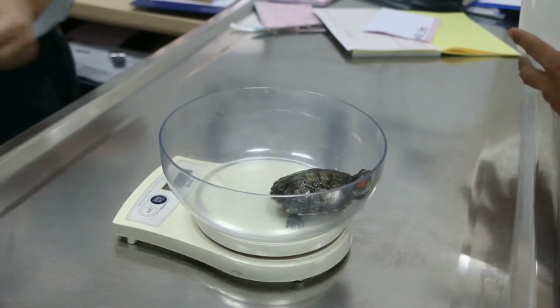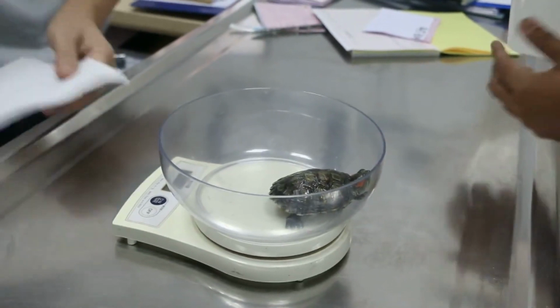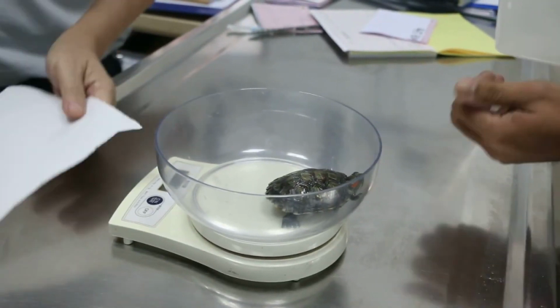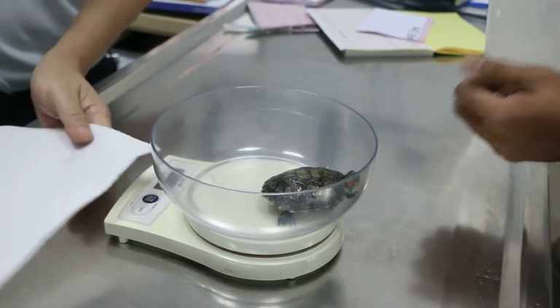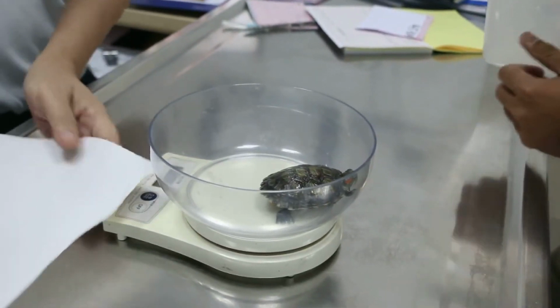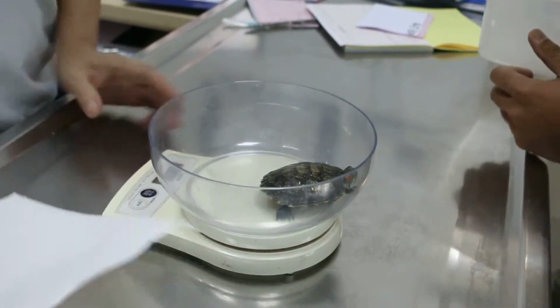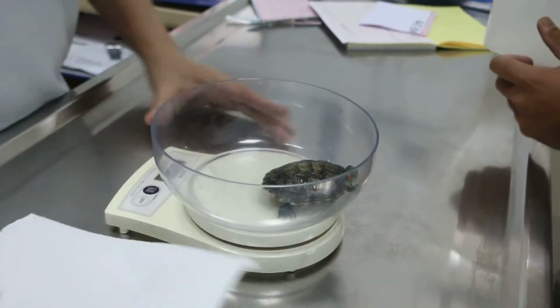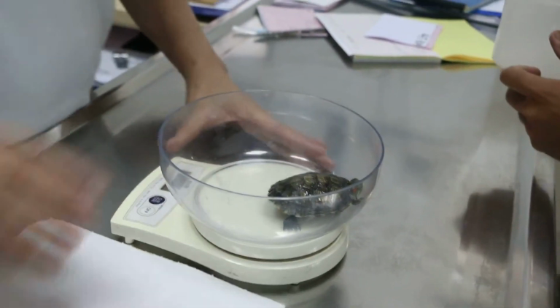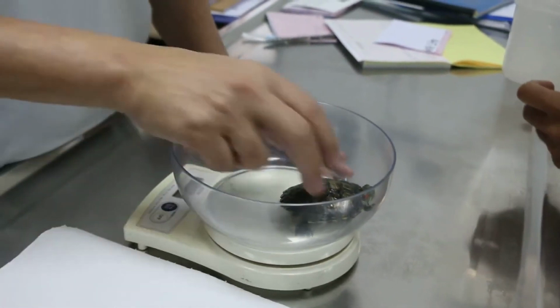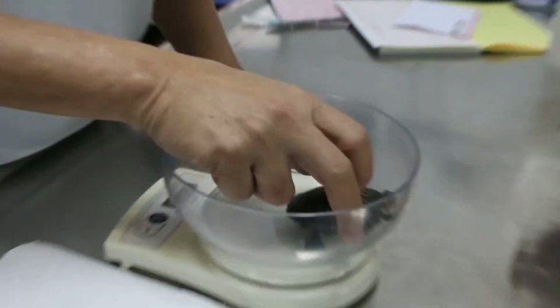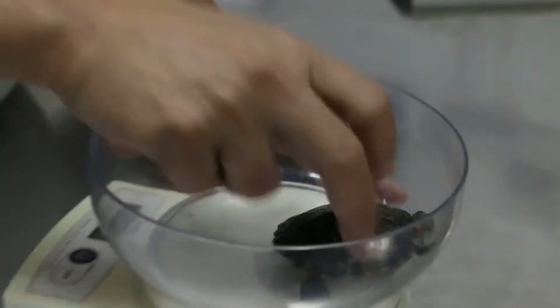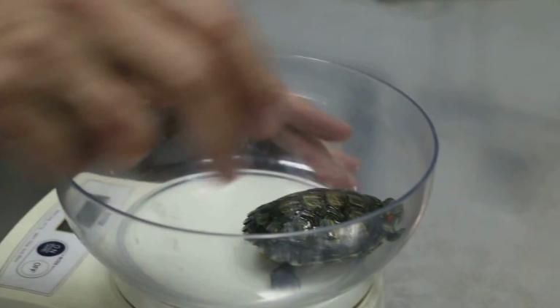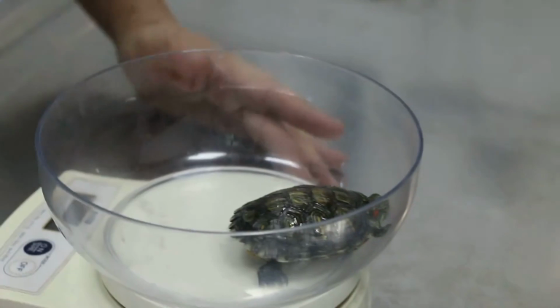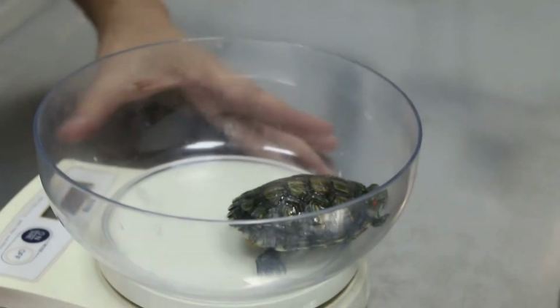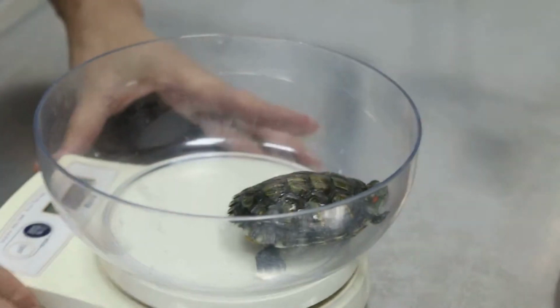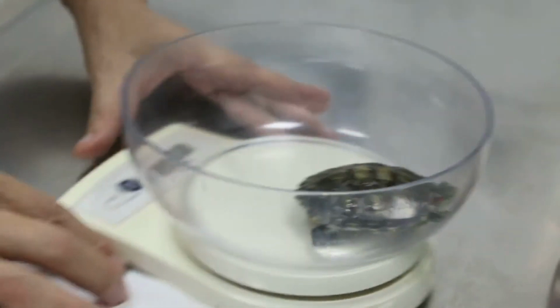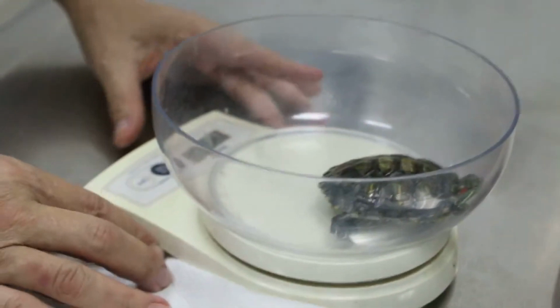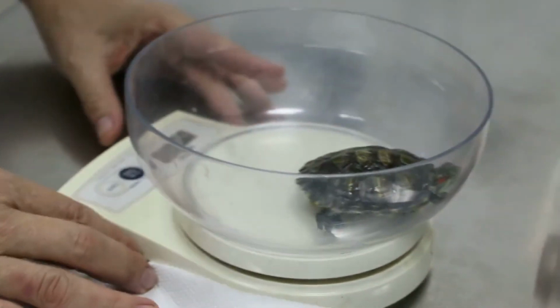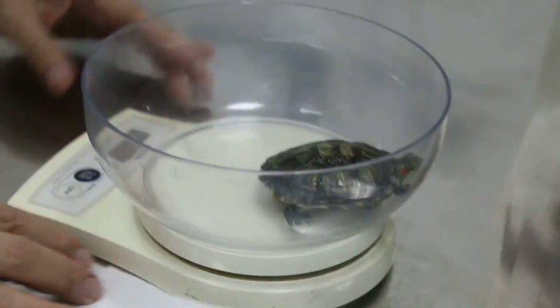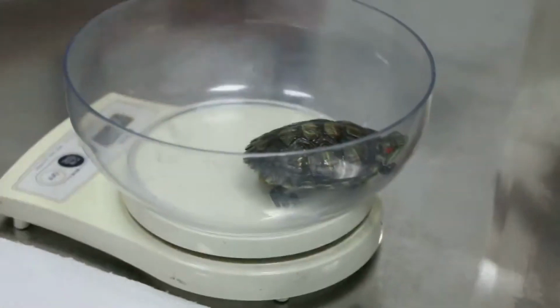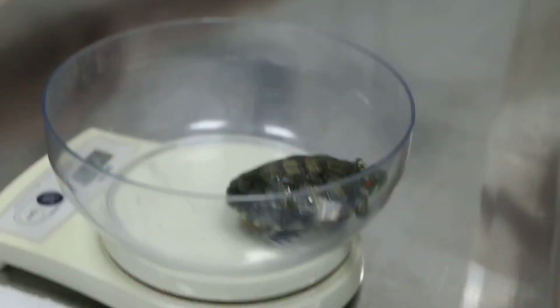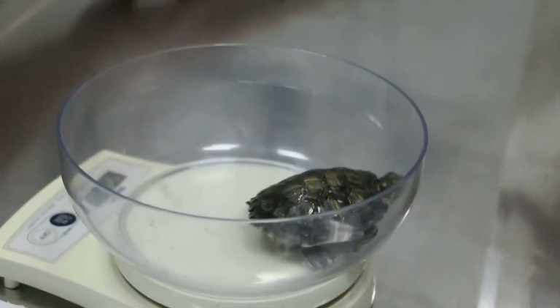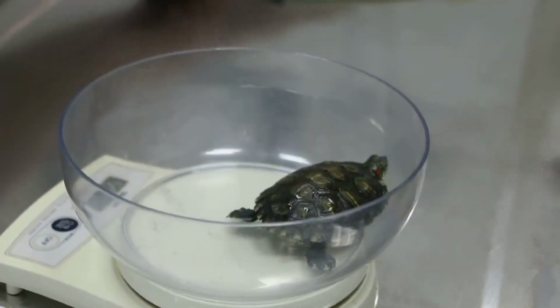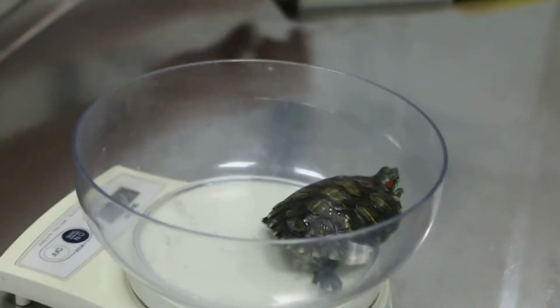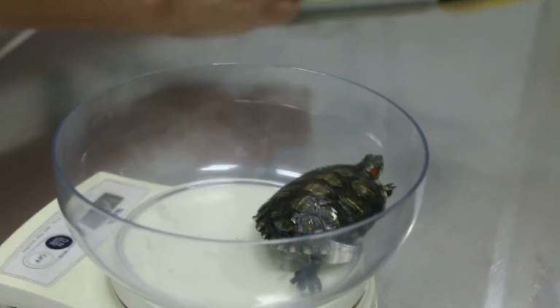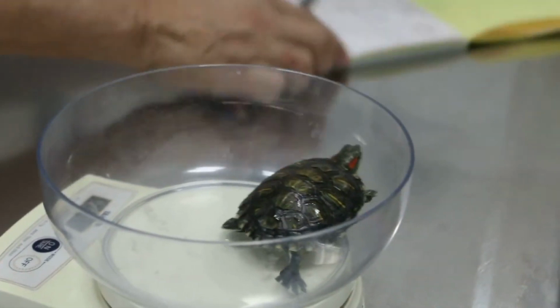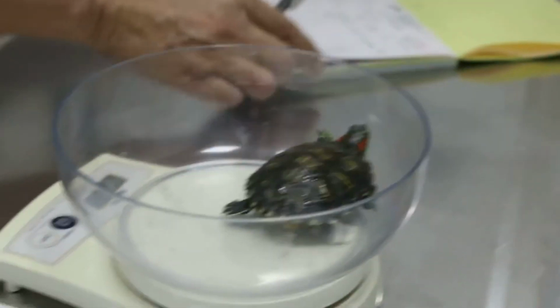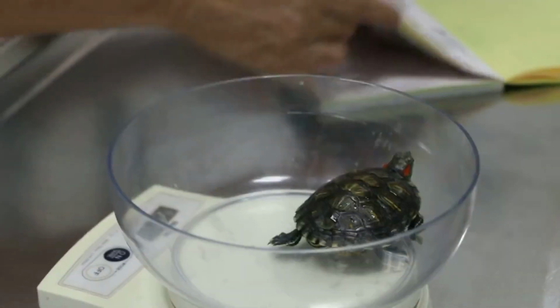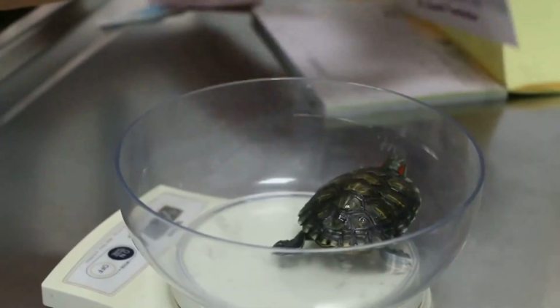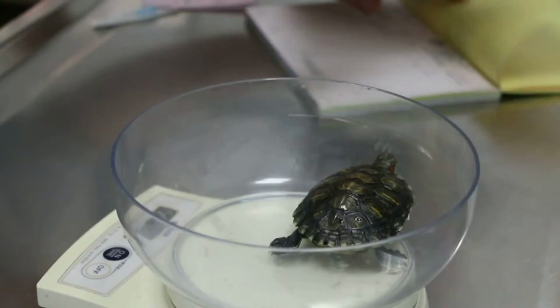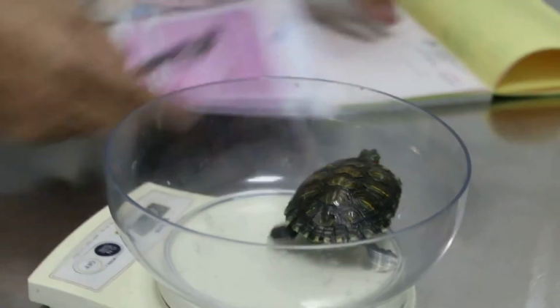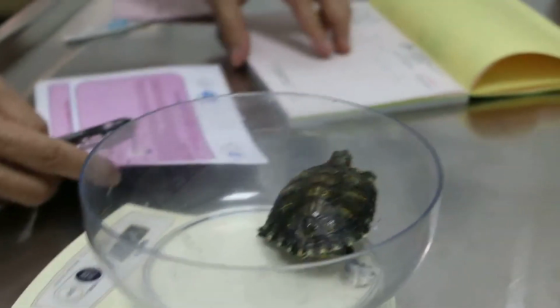It's swelling. This one is 57 grams. How old is it? One year plus.